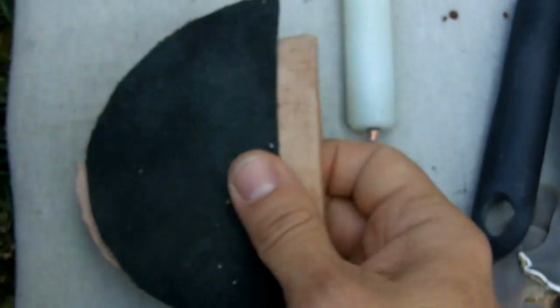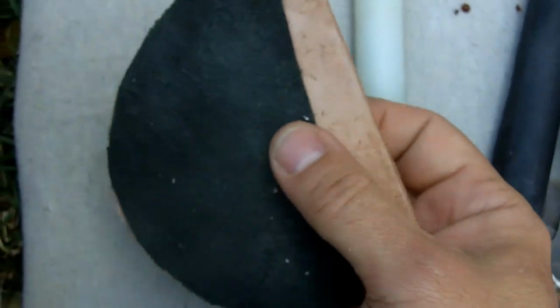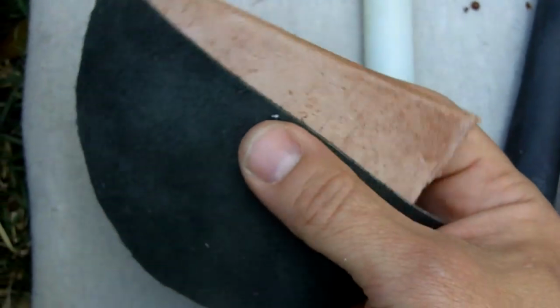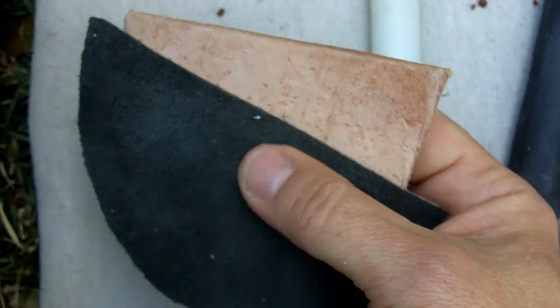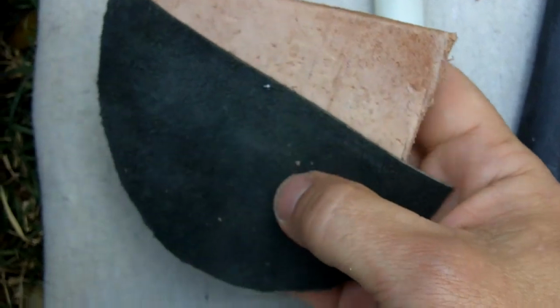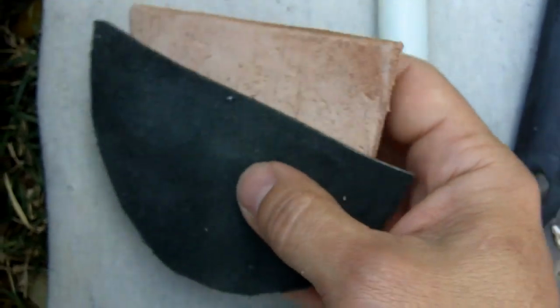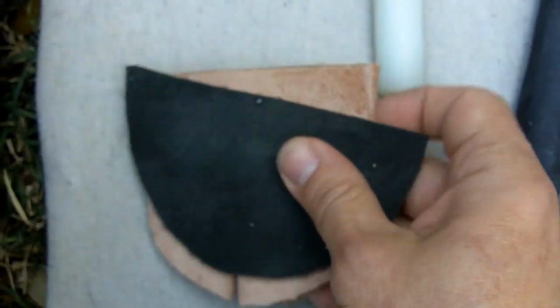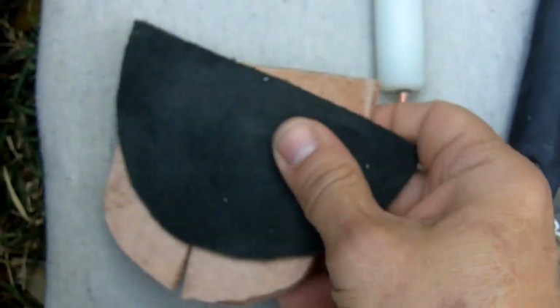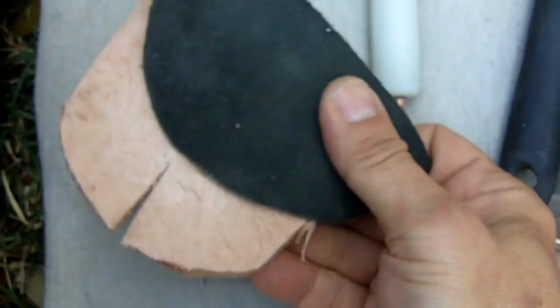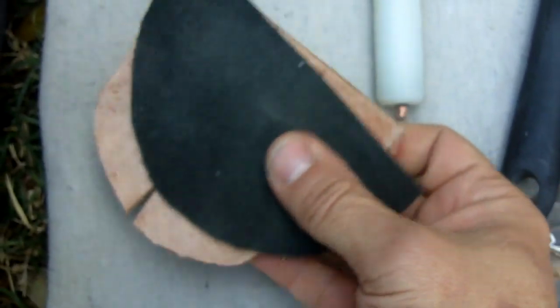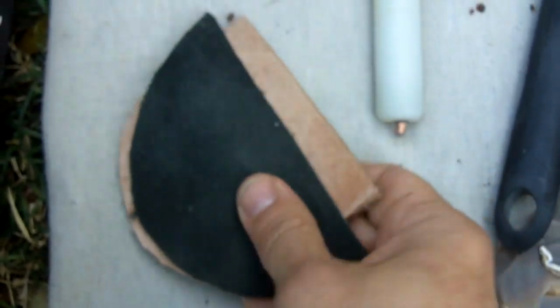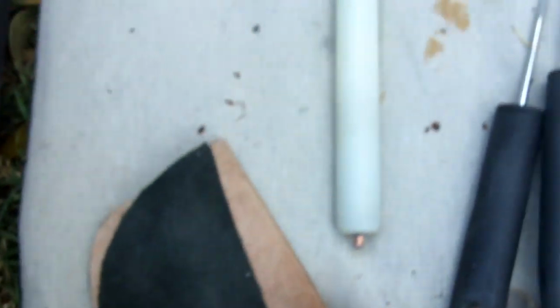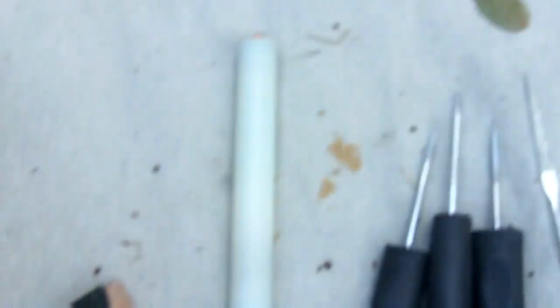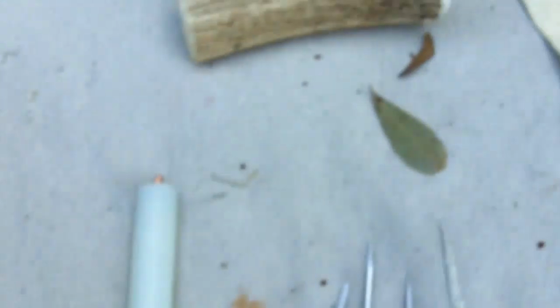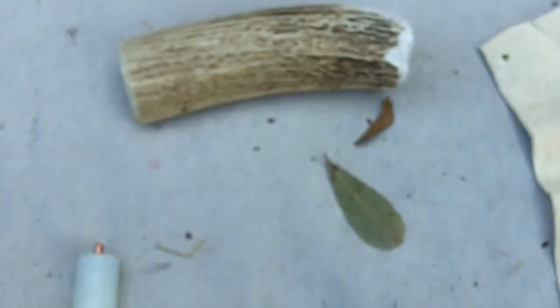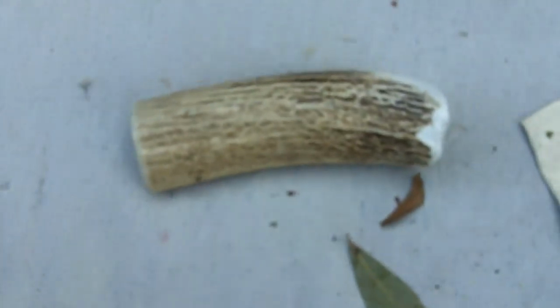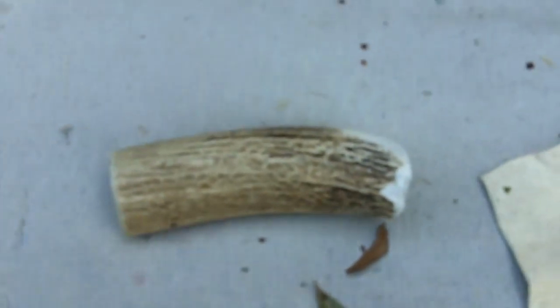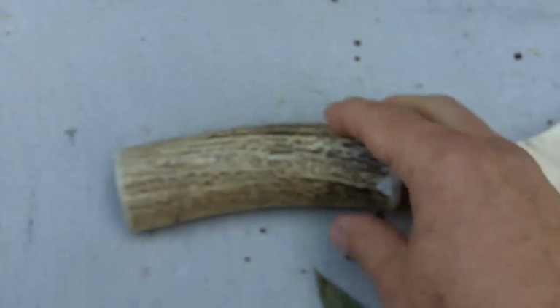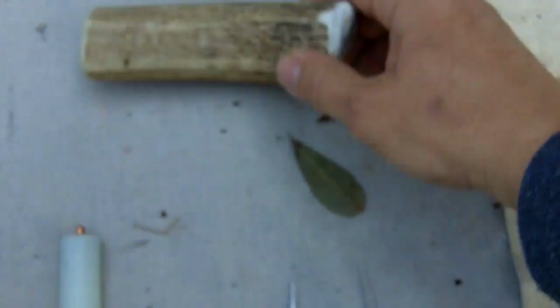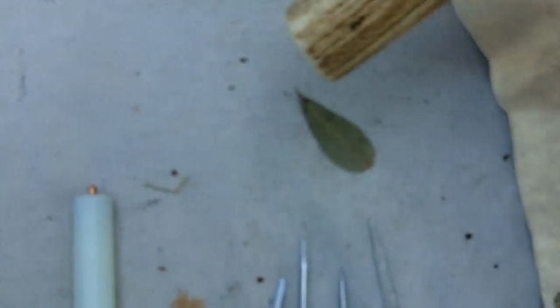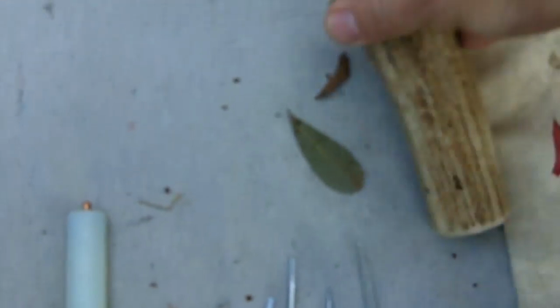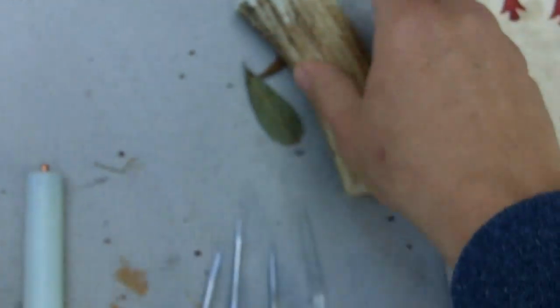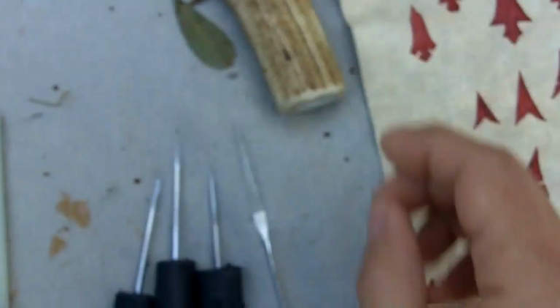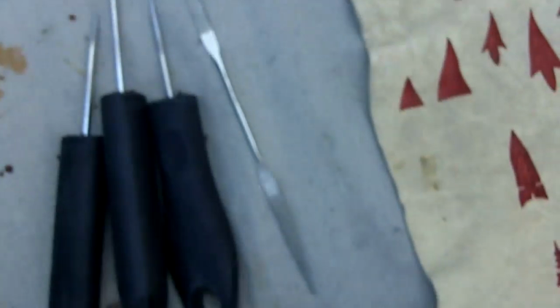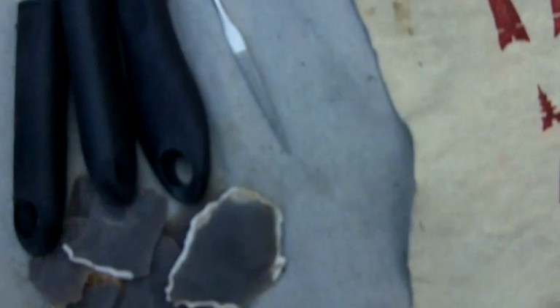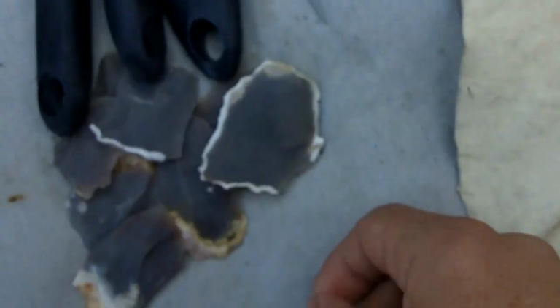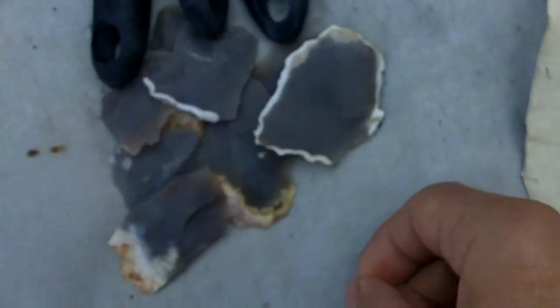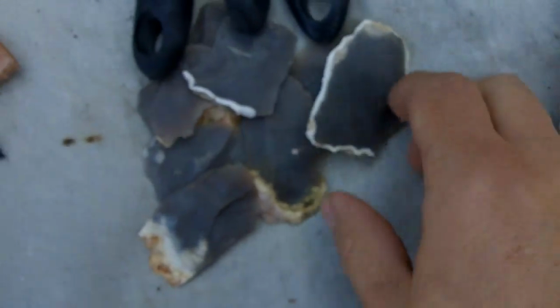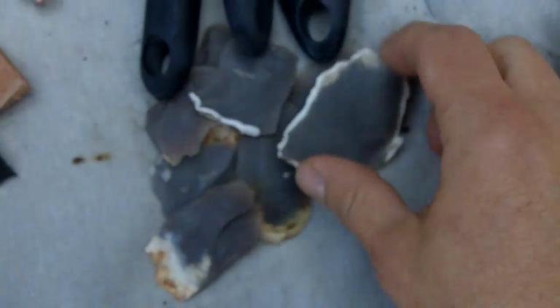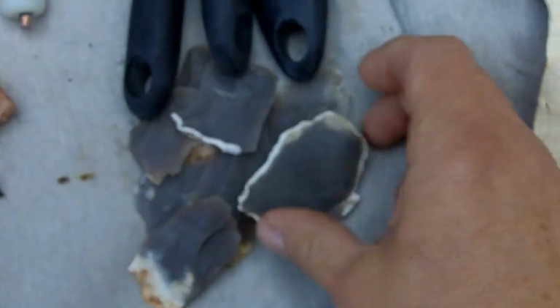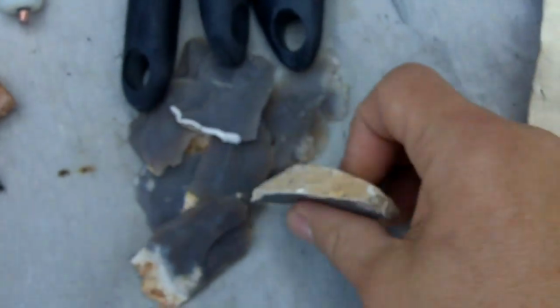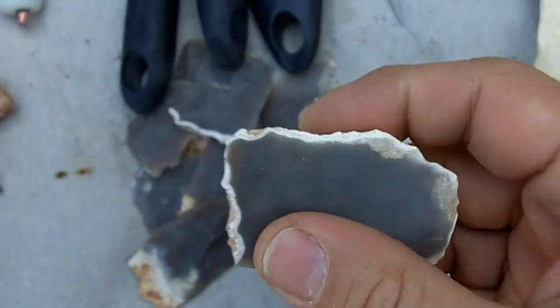These are pads. That's a little mallet that I use. Texas flint.